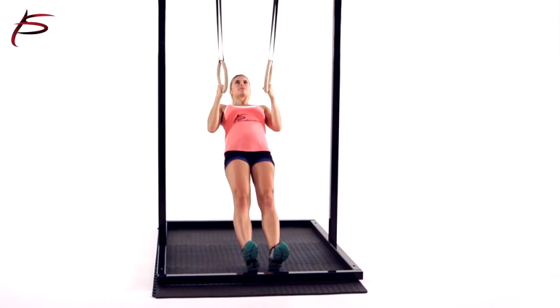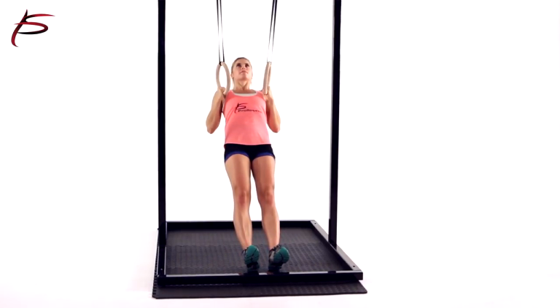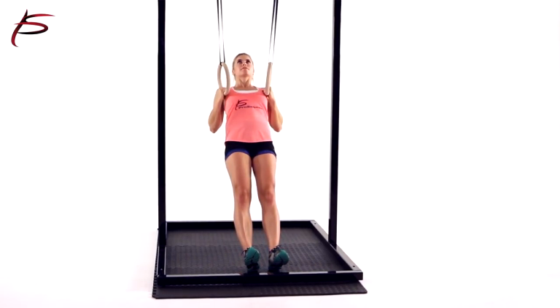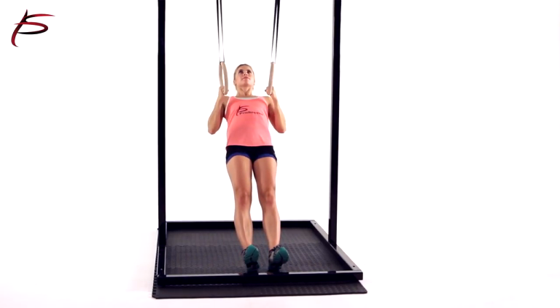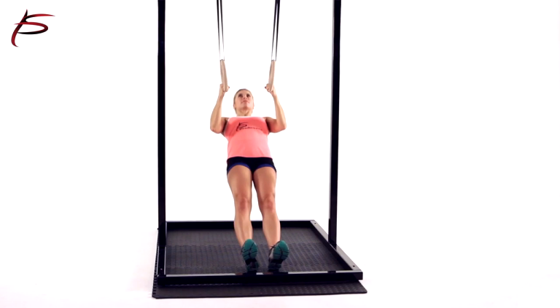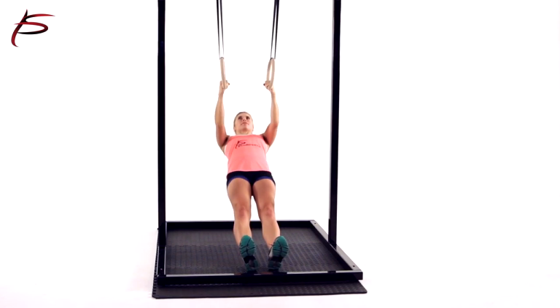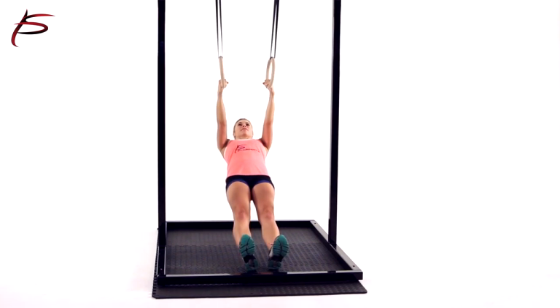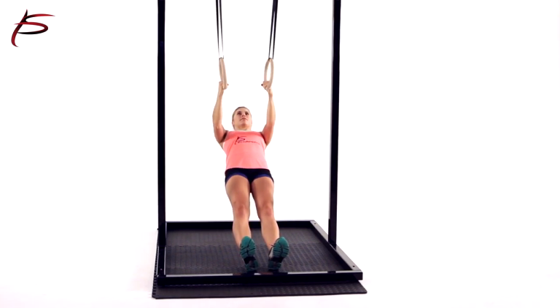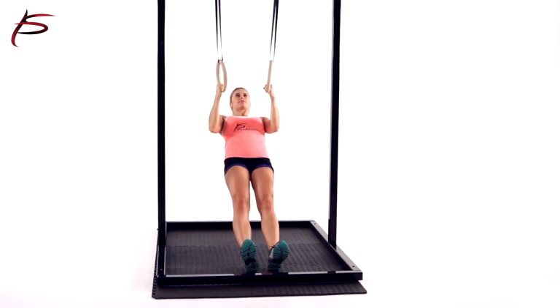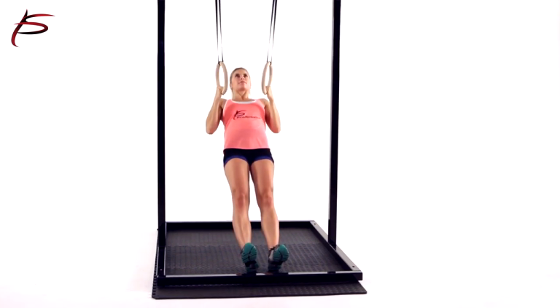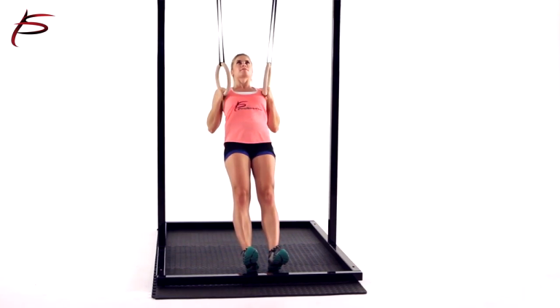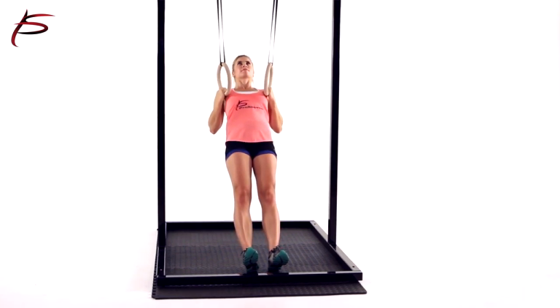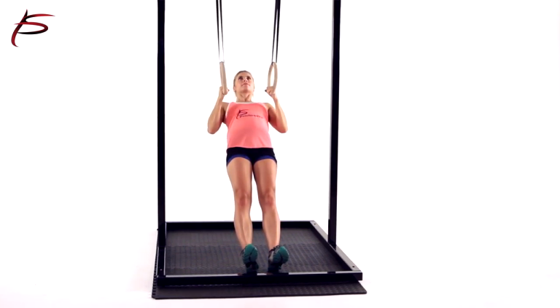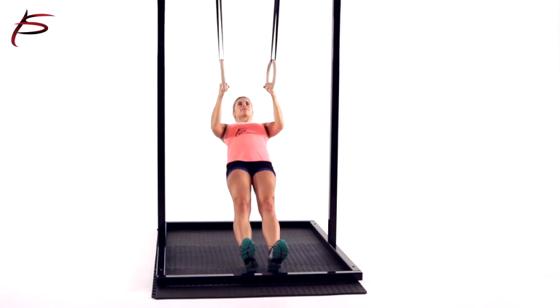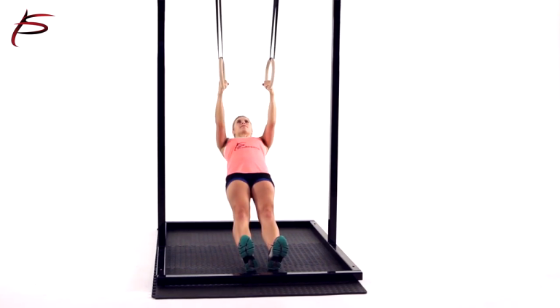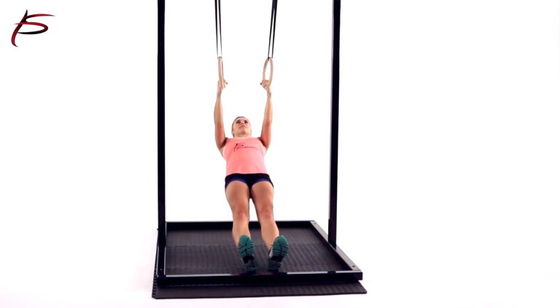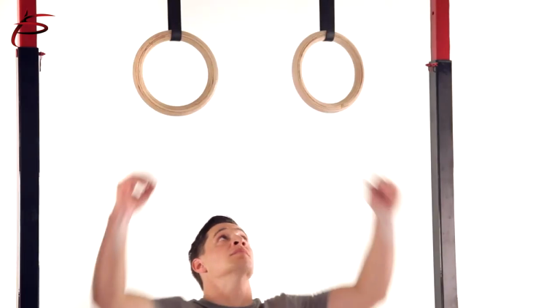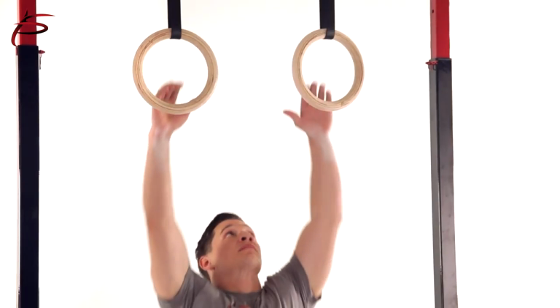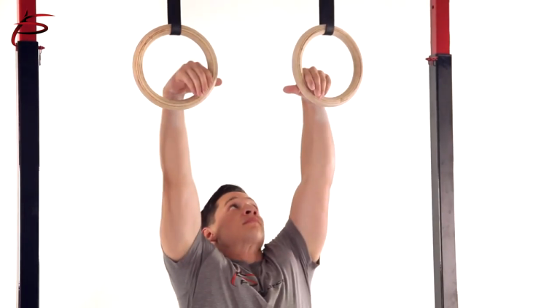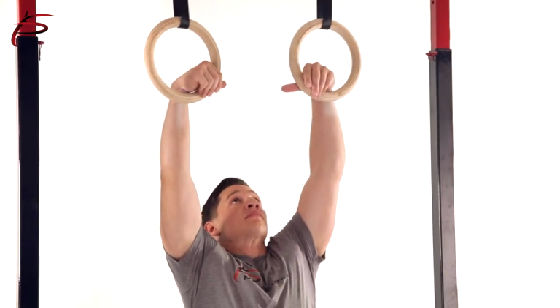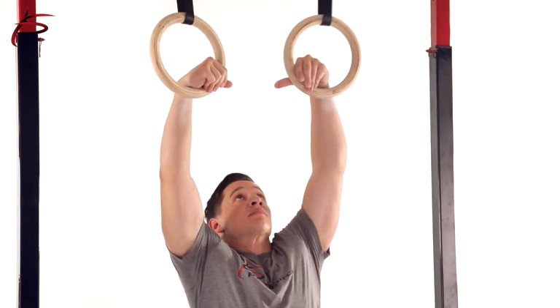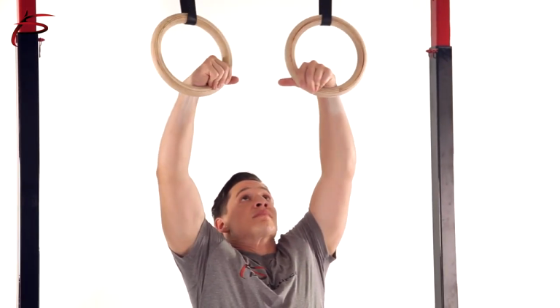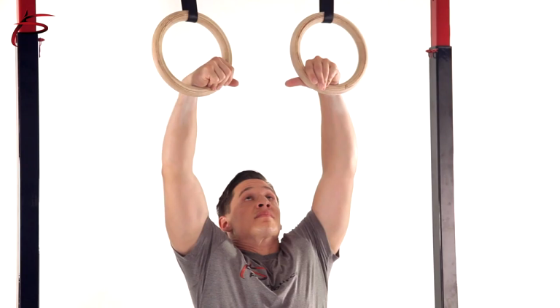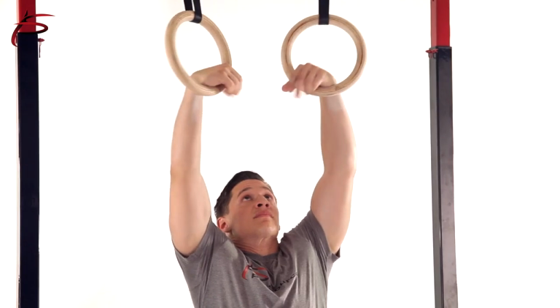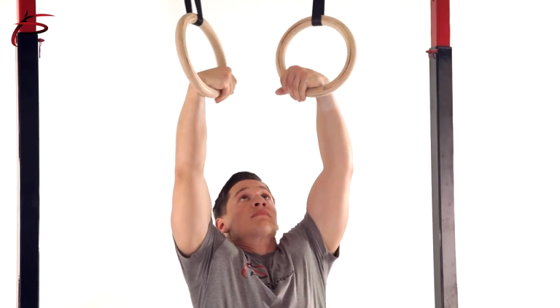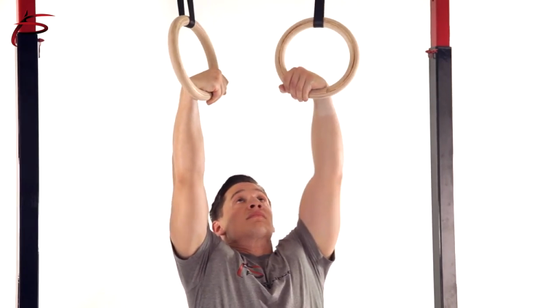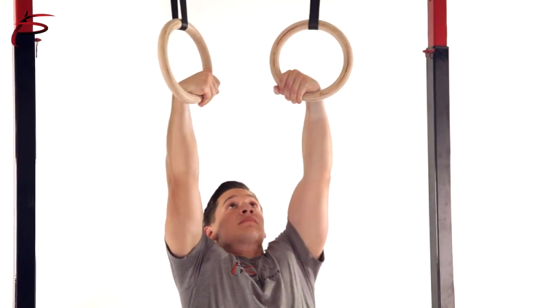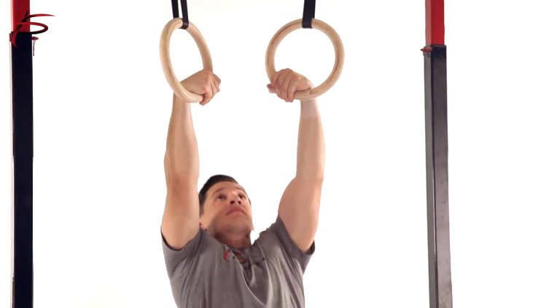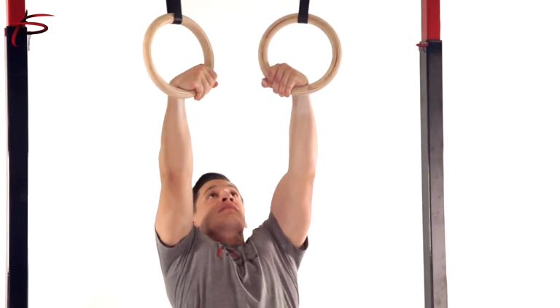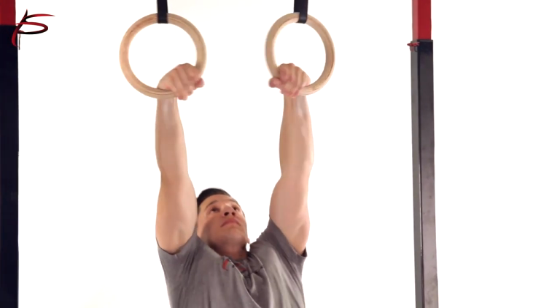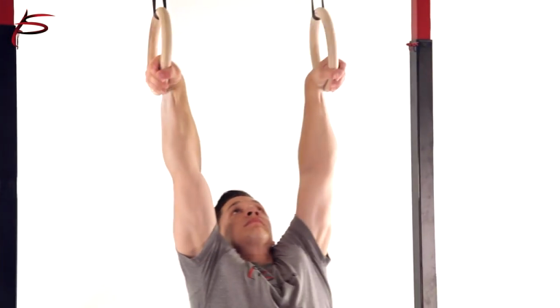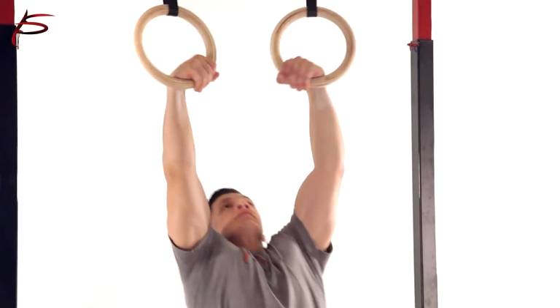The thickness of the ring is also important. The rings range from the standard of 1.1 inches to 1.25 inches in diameter.